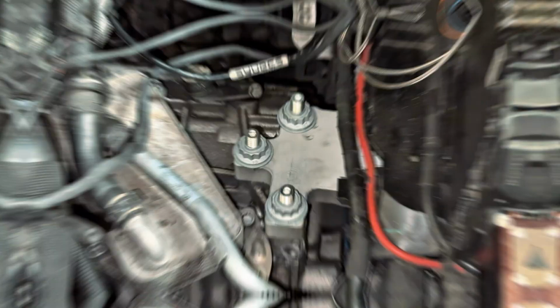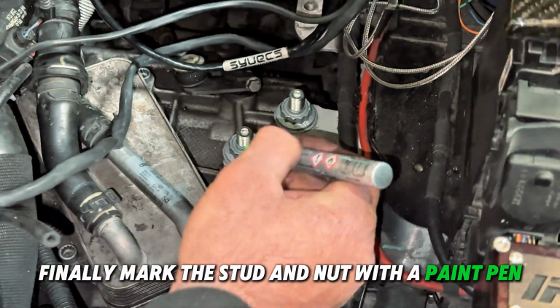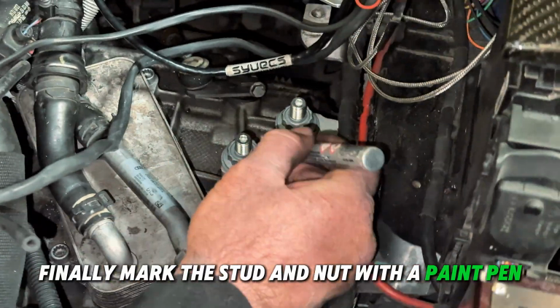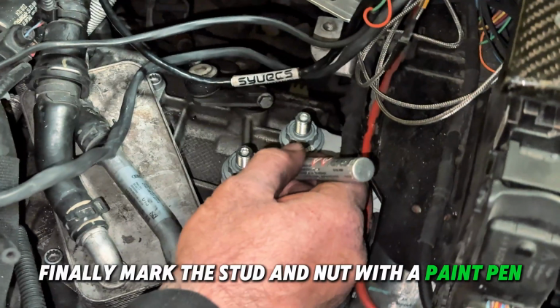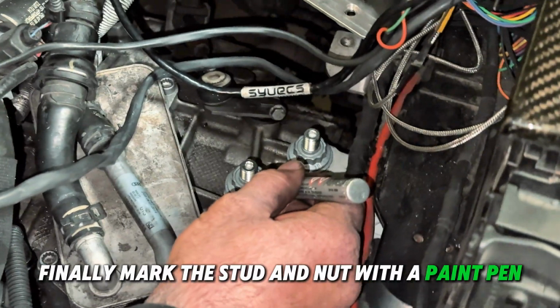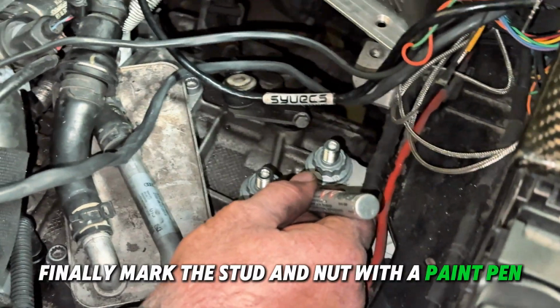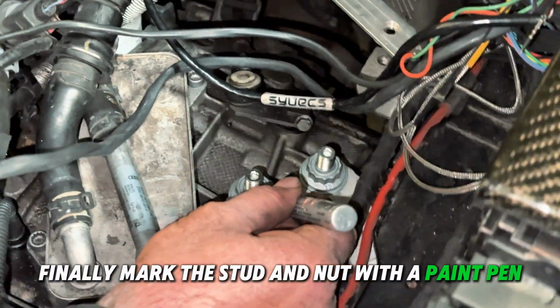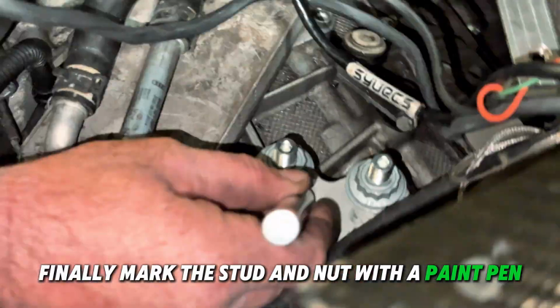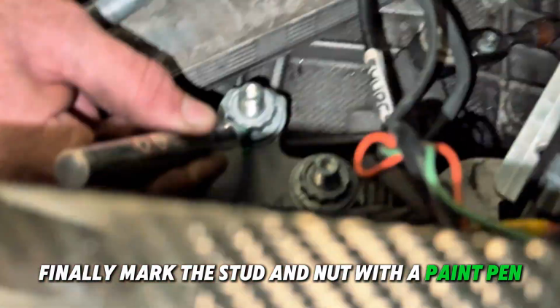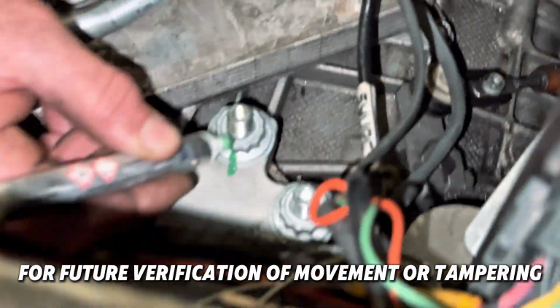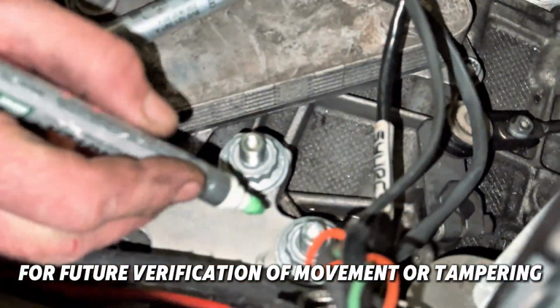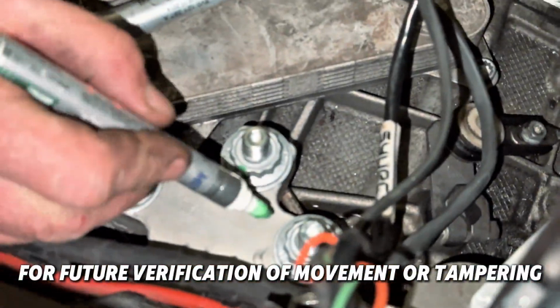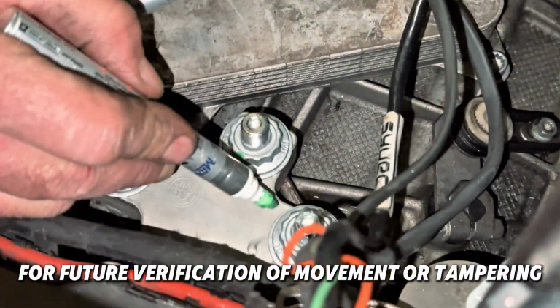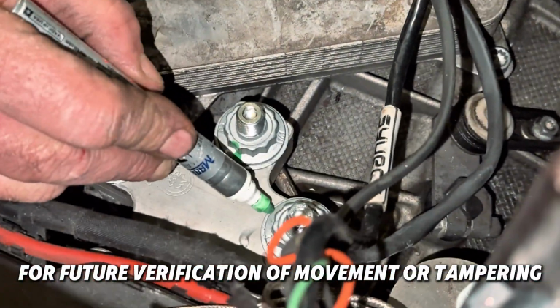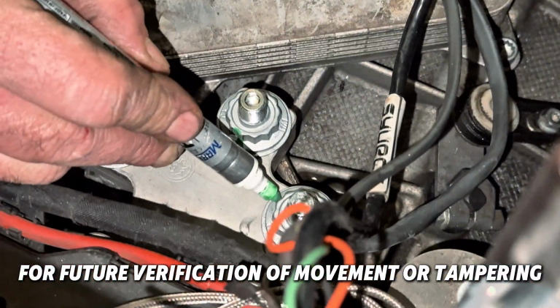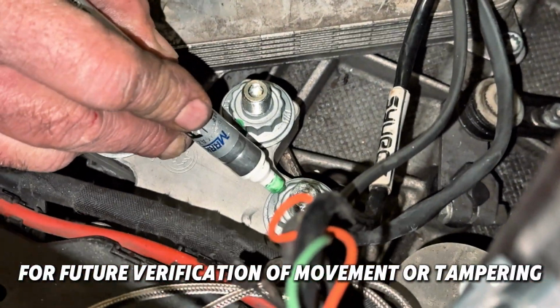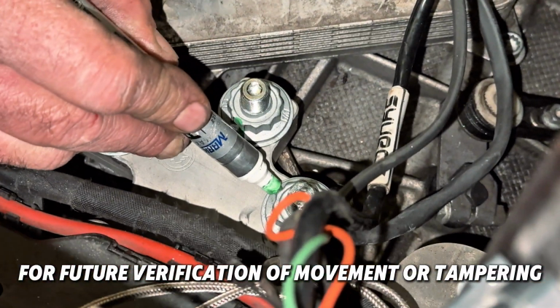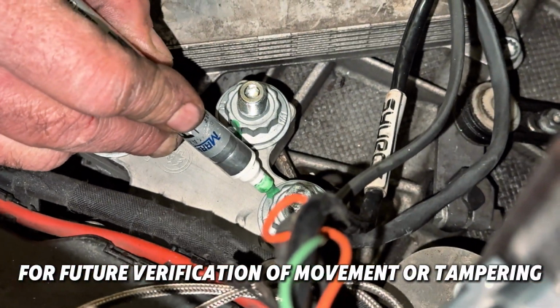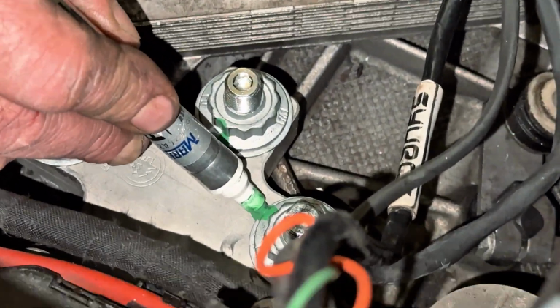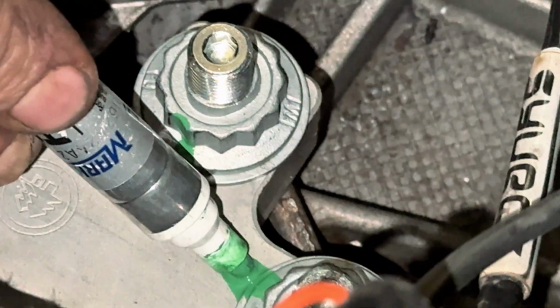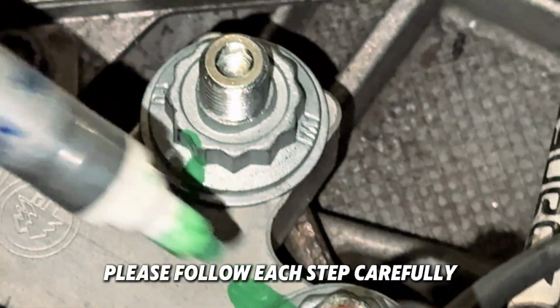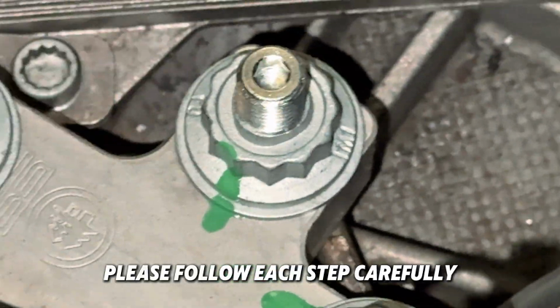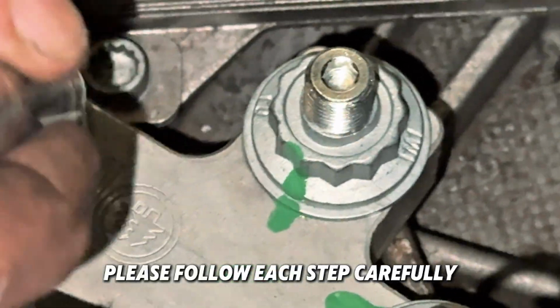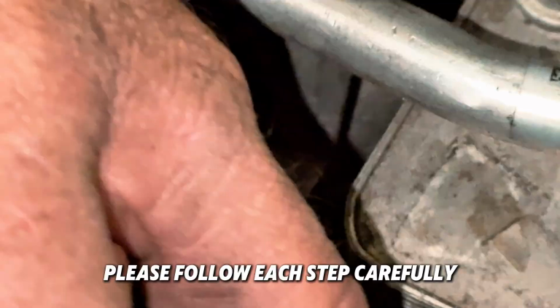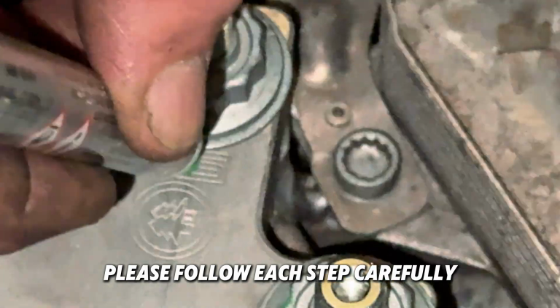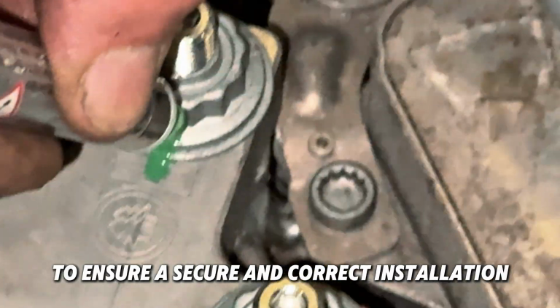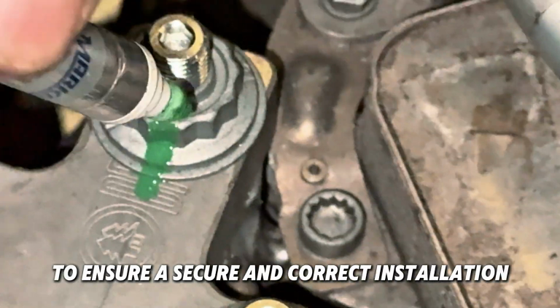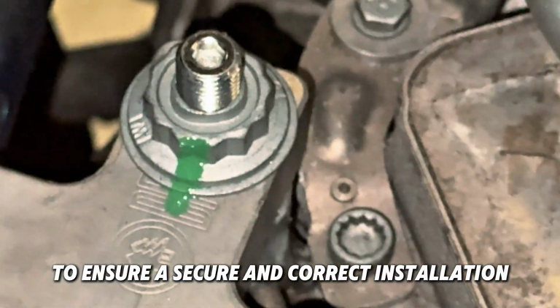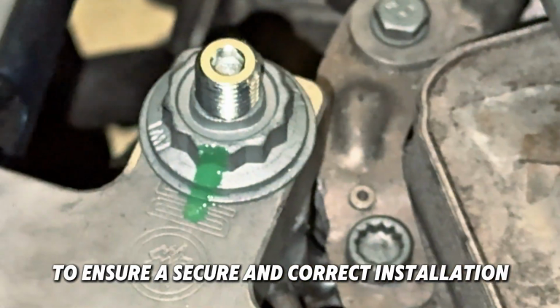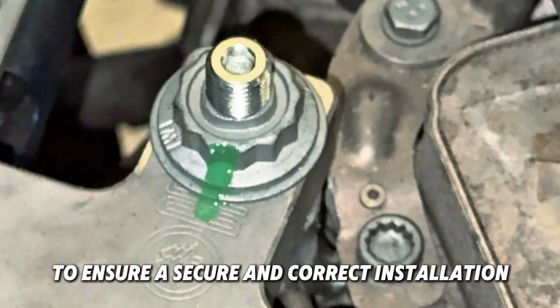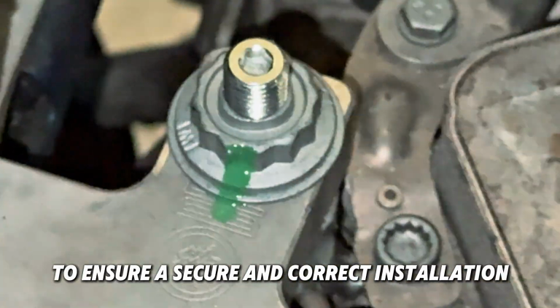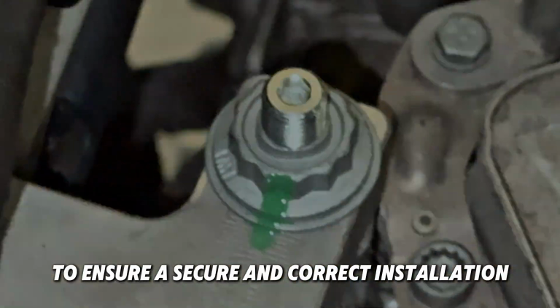Finally, mark the stud and nut with a paint pen for future verification of movement or tampering. Follow each step carefully to ensure a secure and correct installation.